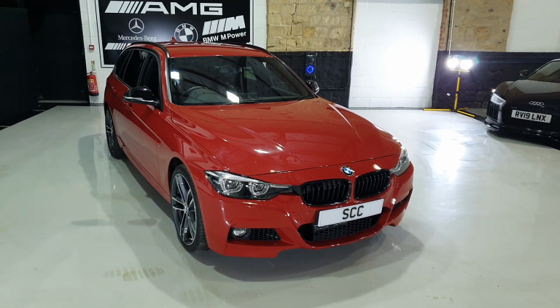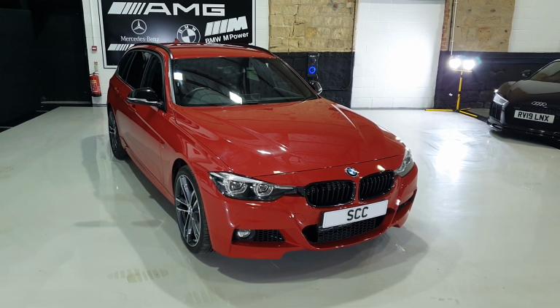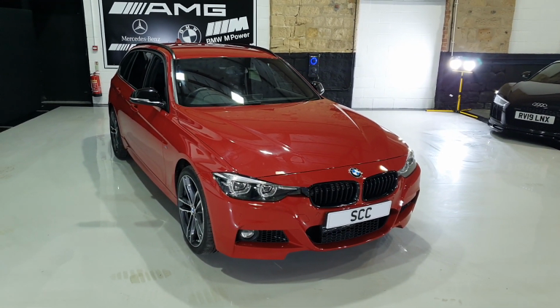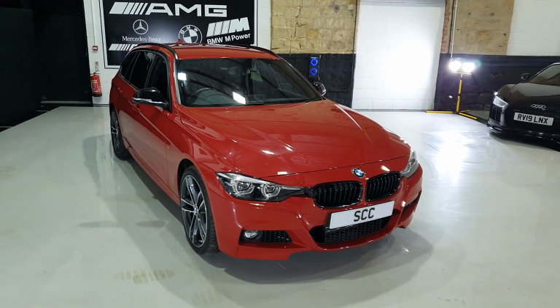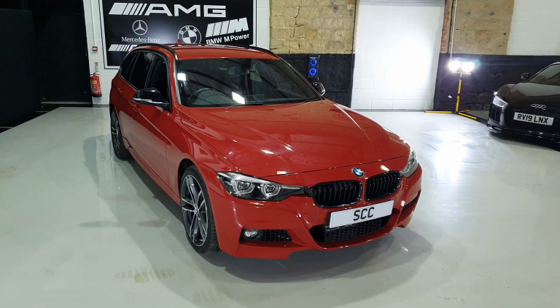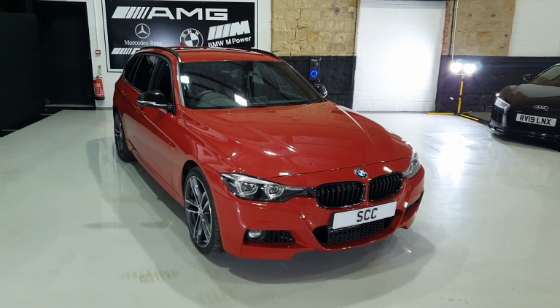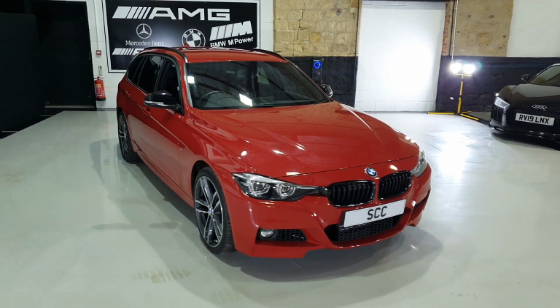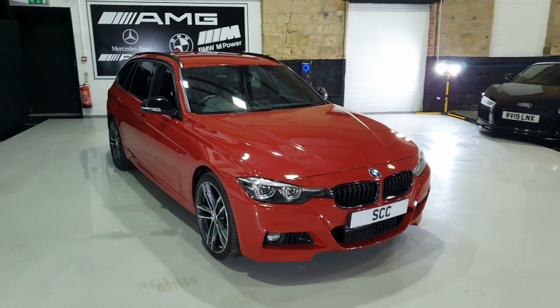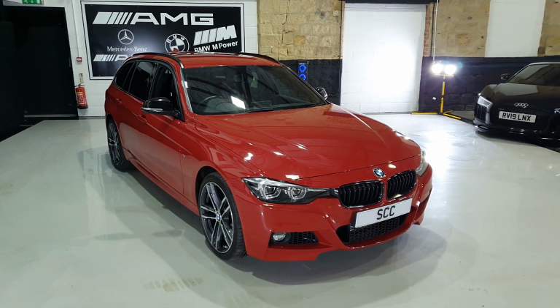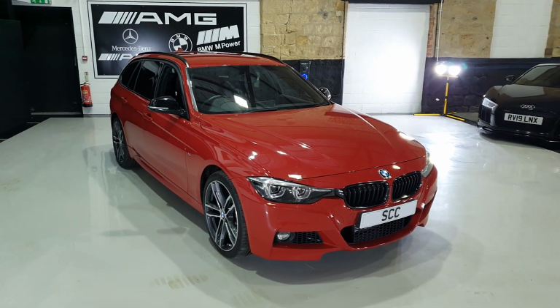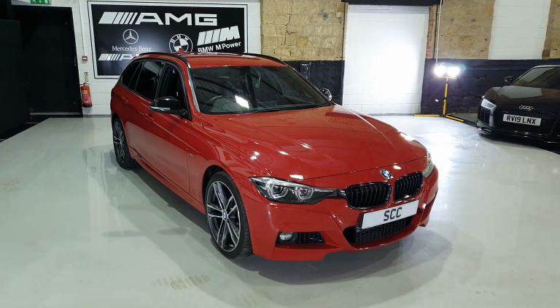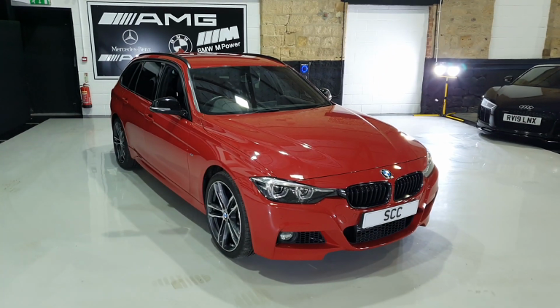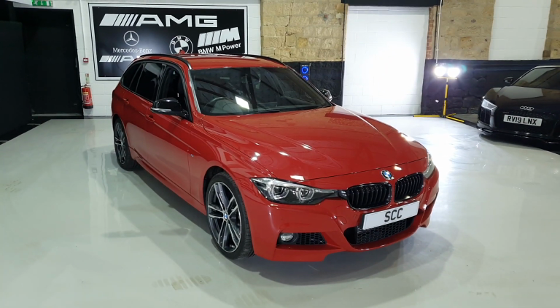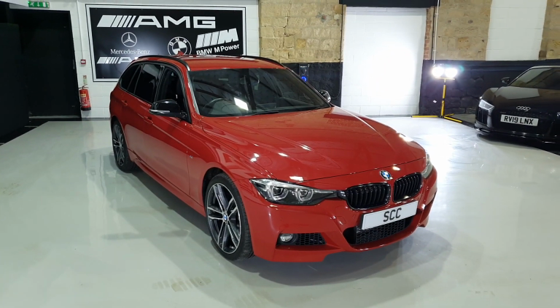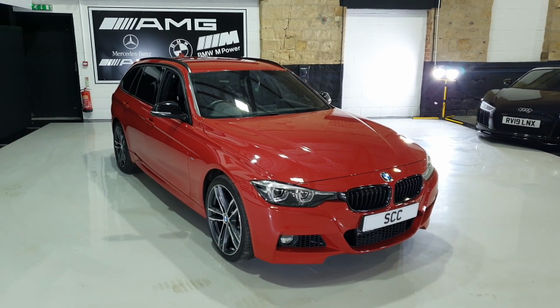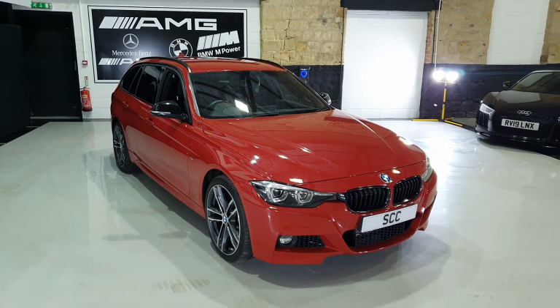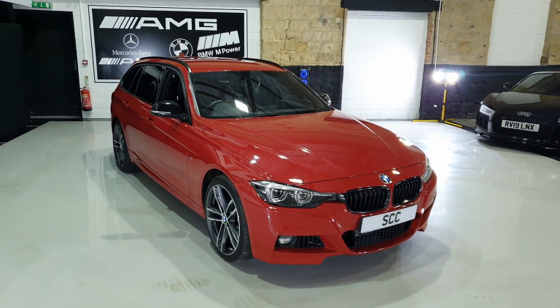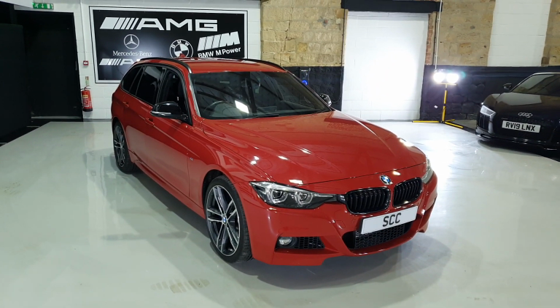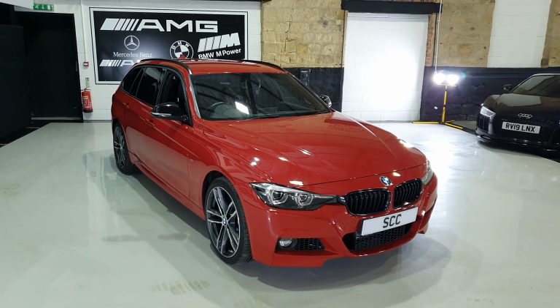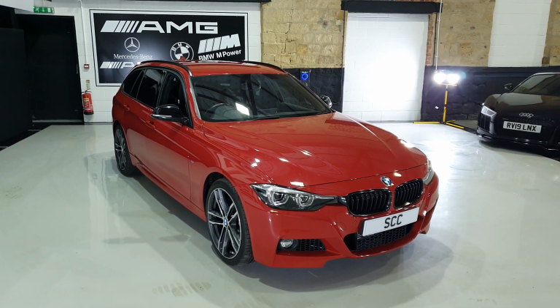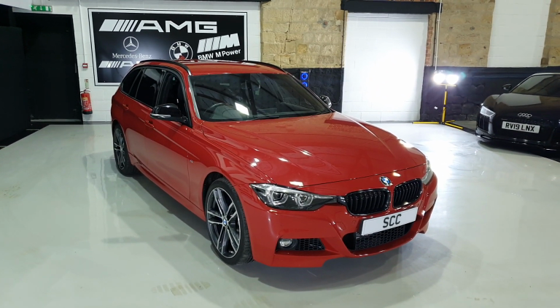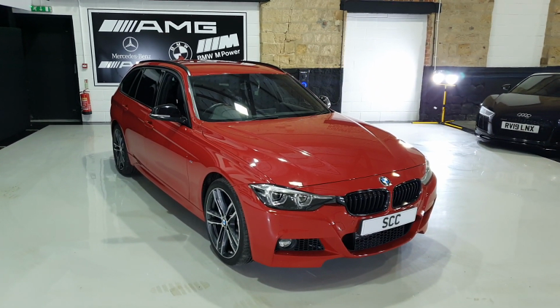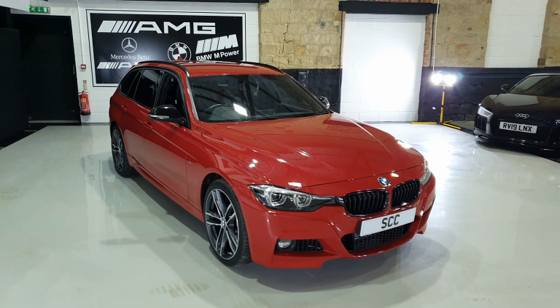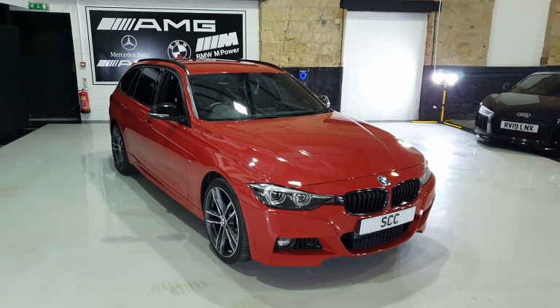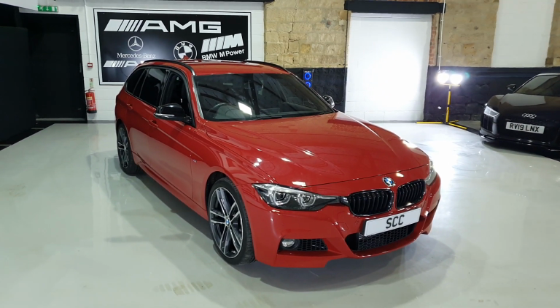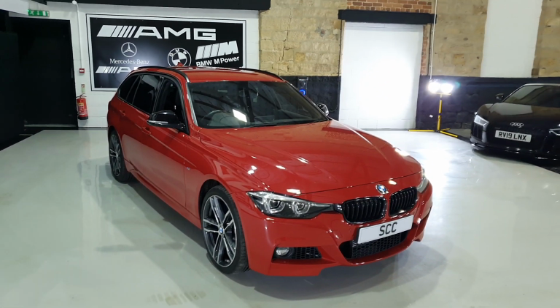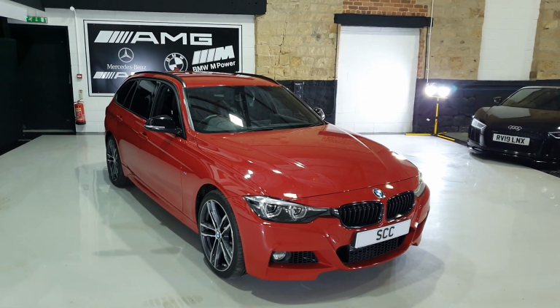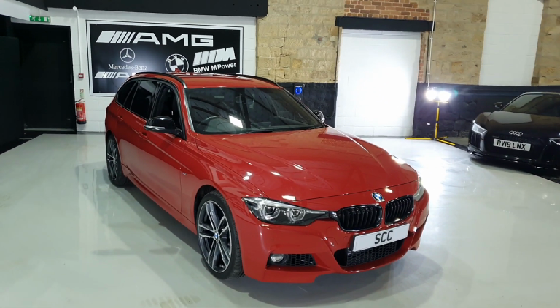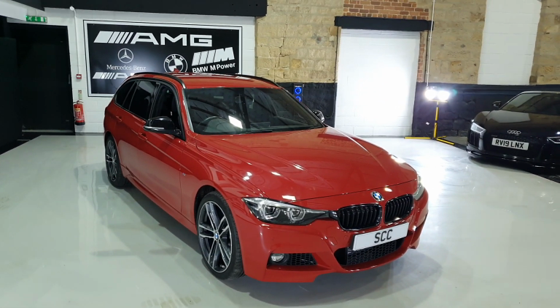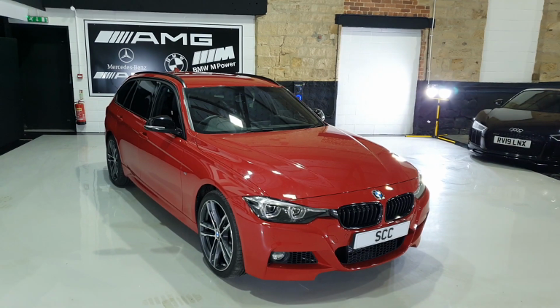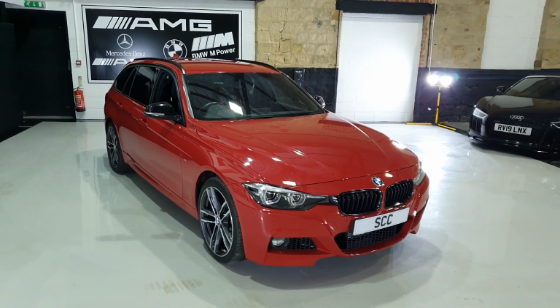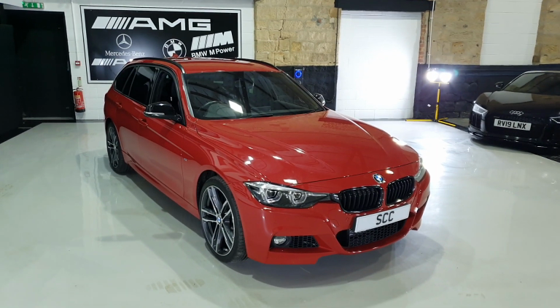This is the 335D X-Drive drivetrain. Fabulous engine and gearbox — can't underestimate that enough.